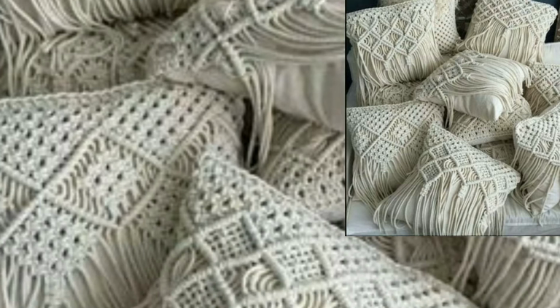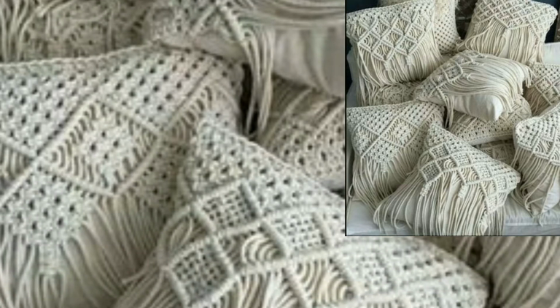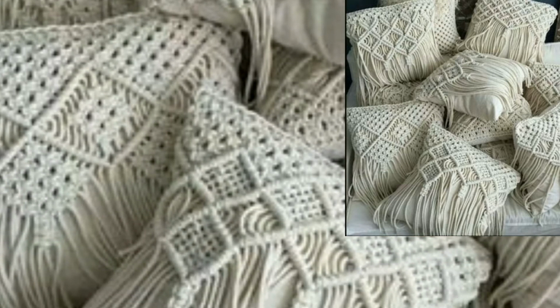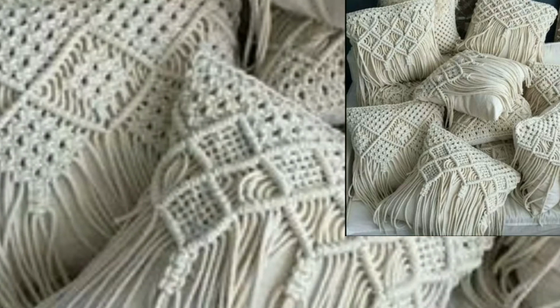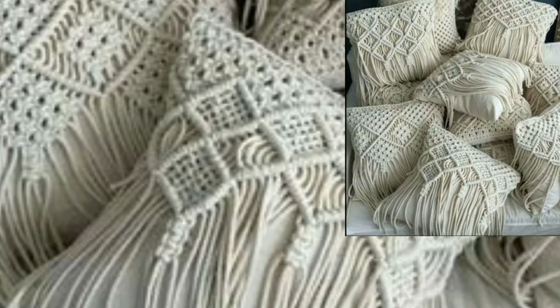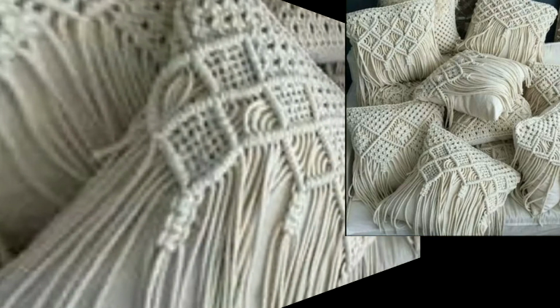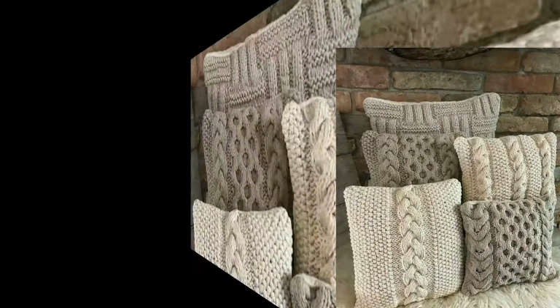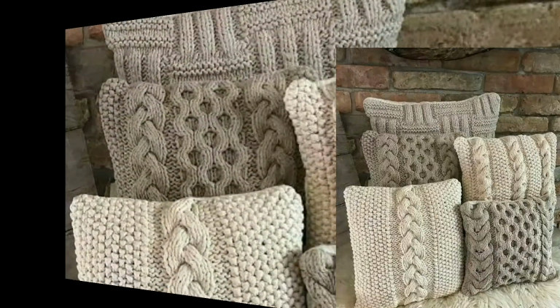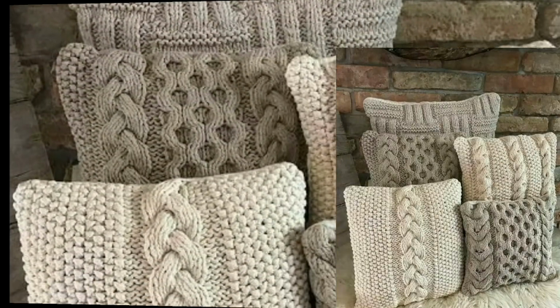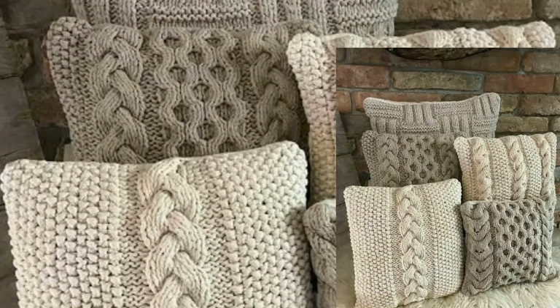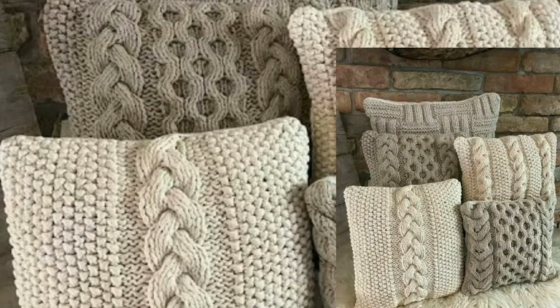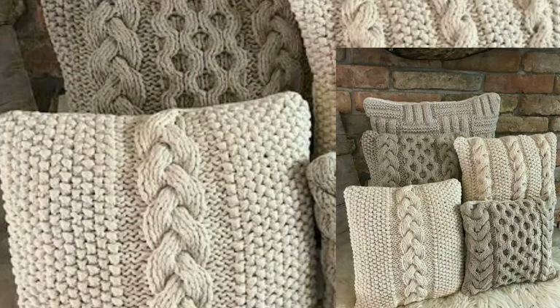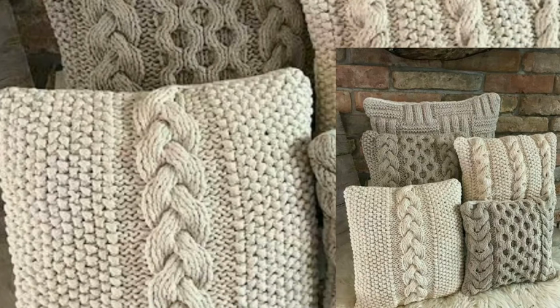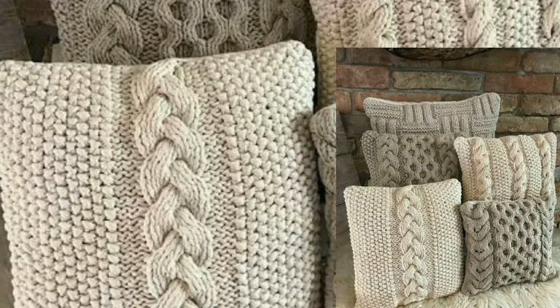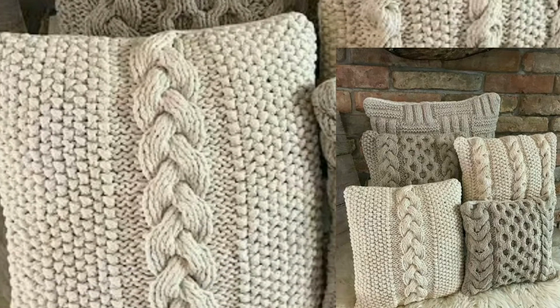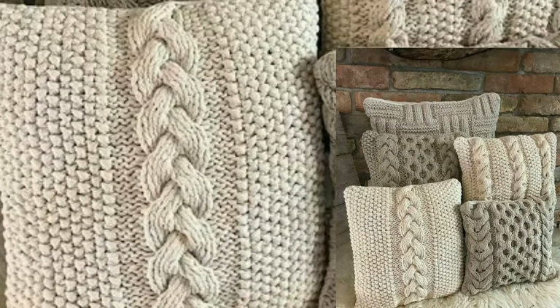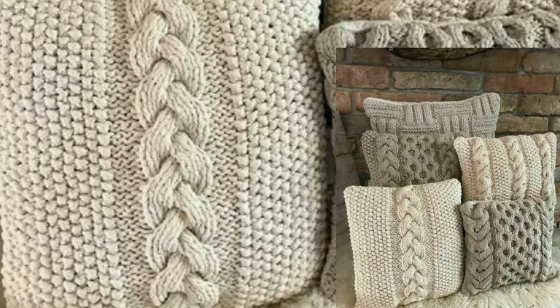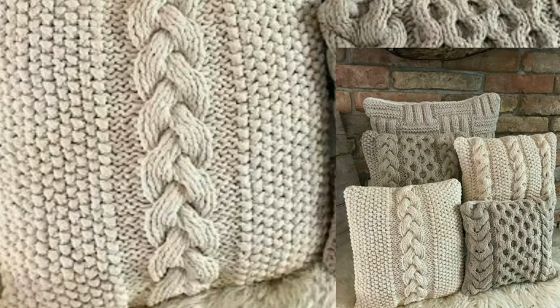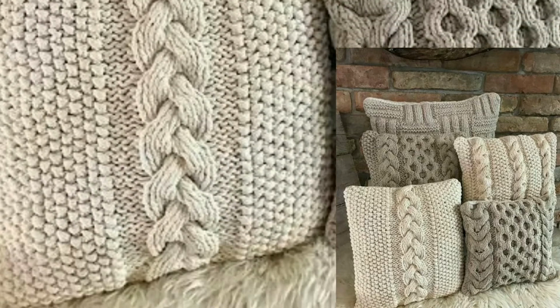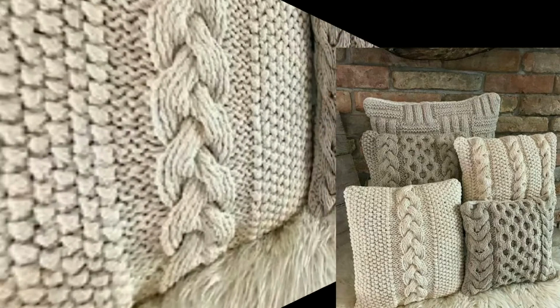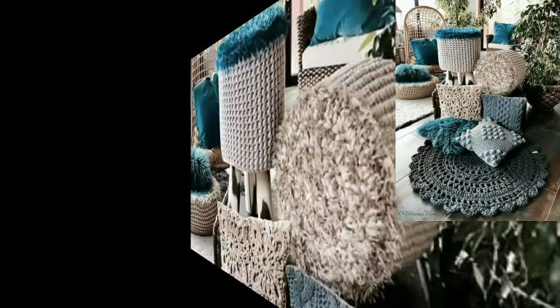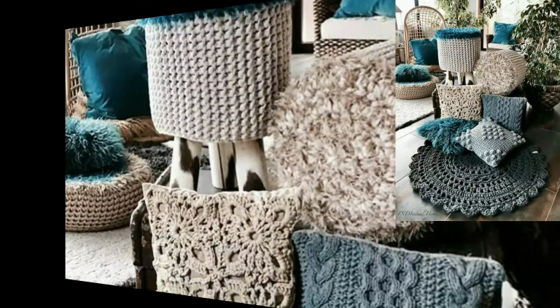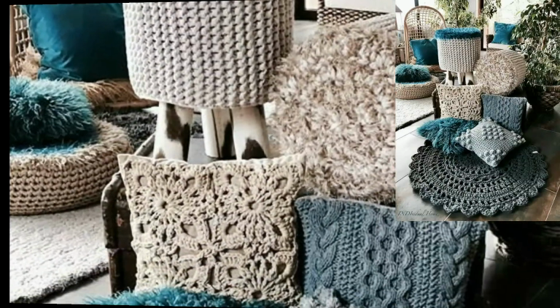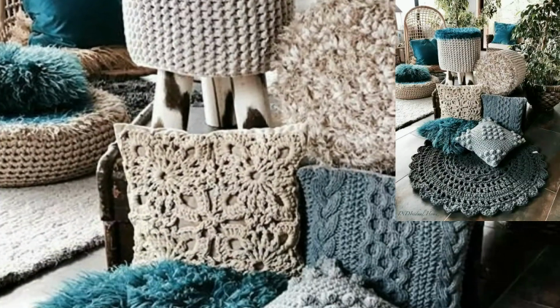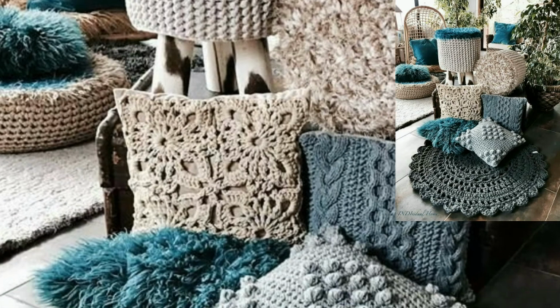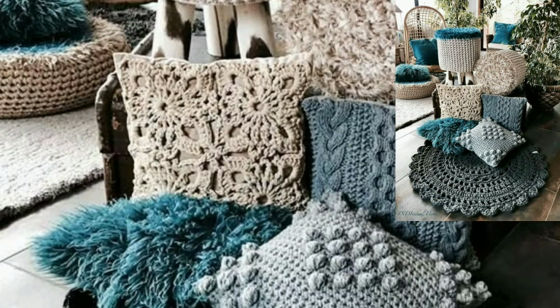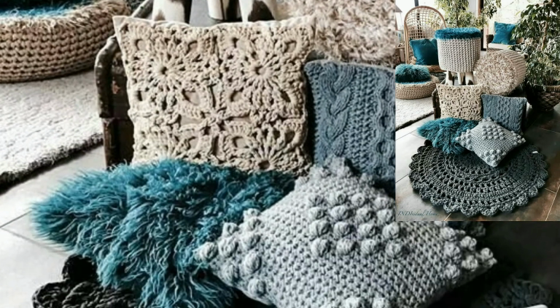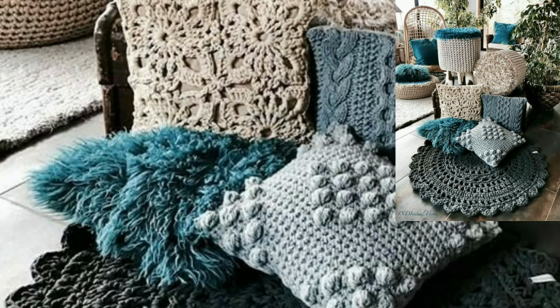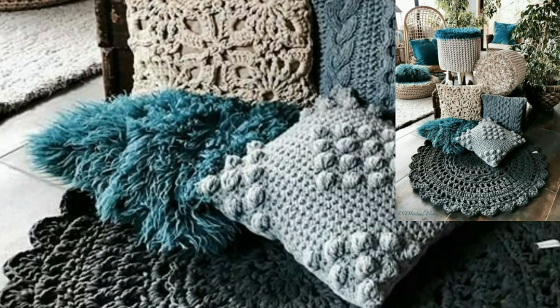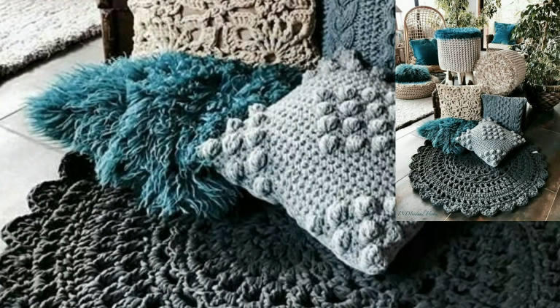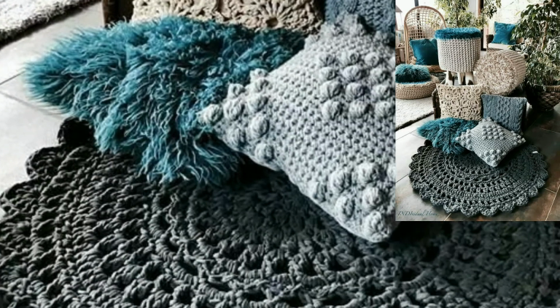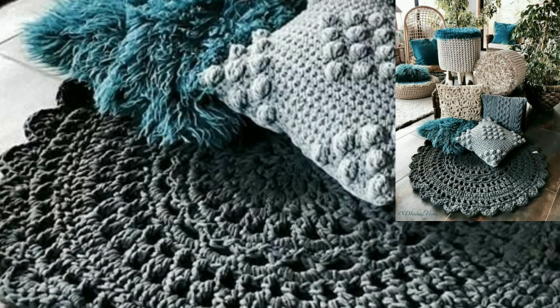My lovely viewers, today I am sharing with you beautiful and outclass colorful crochet cushion cover and pillow cover patterns. These patterns are so stunning, so gorgeous and unique.